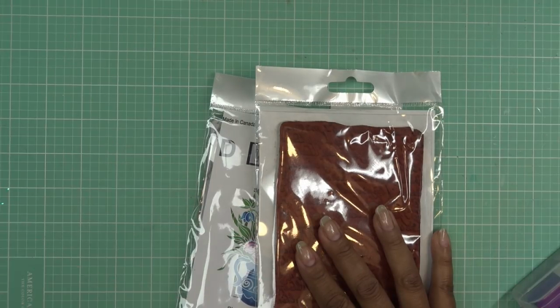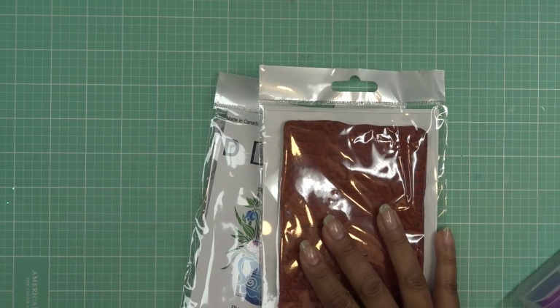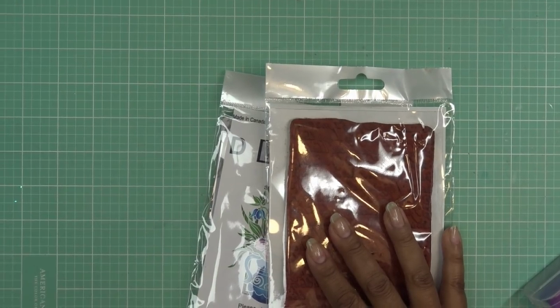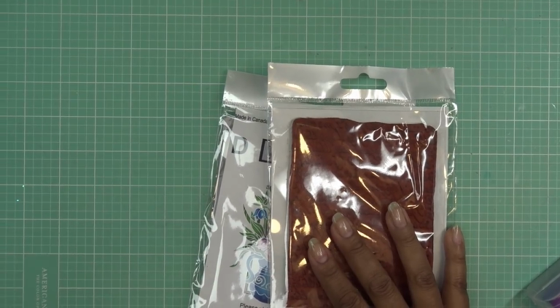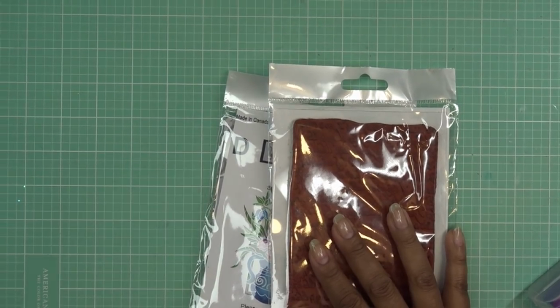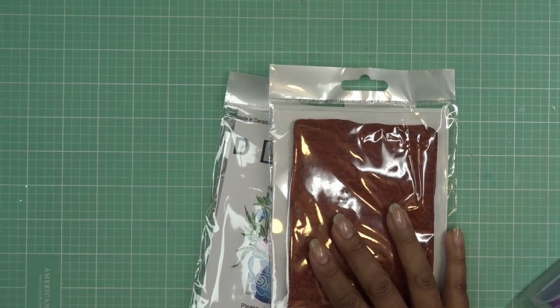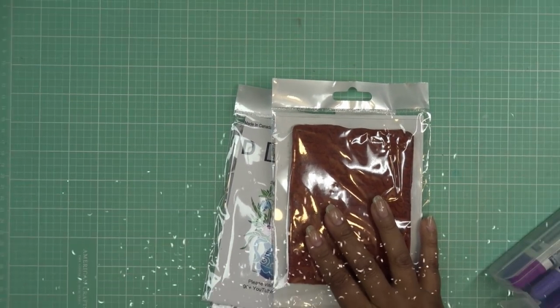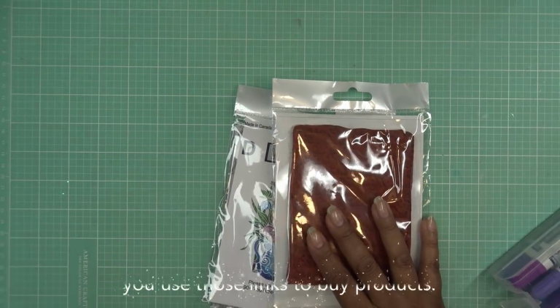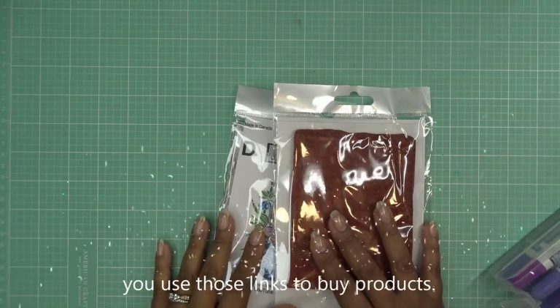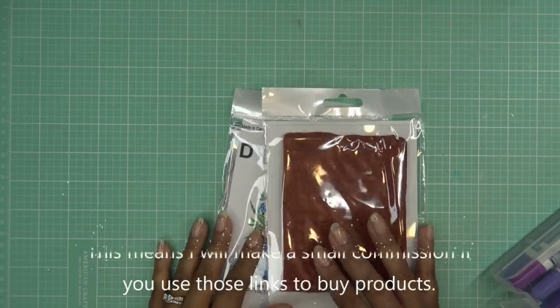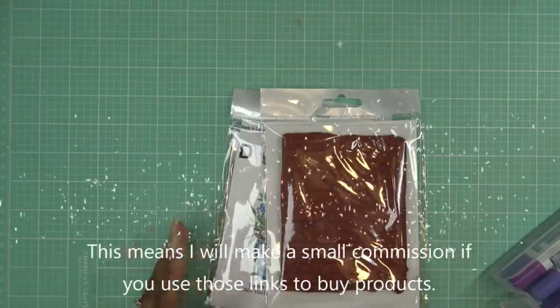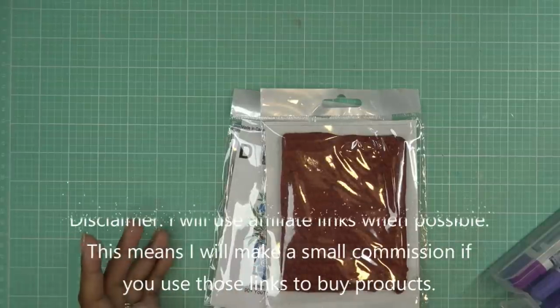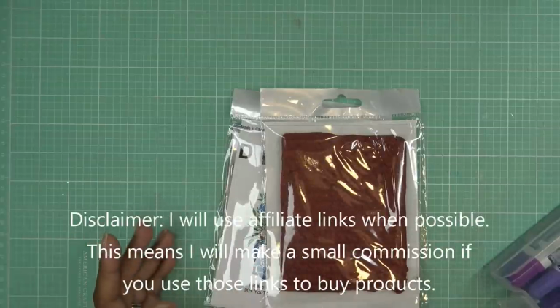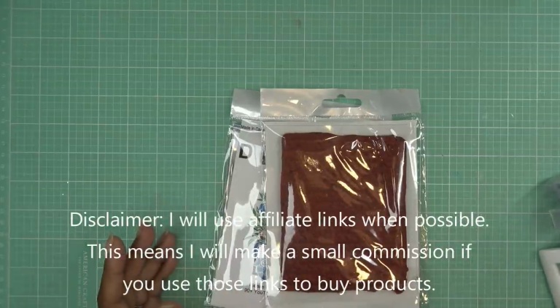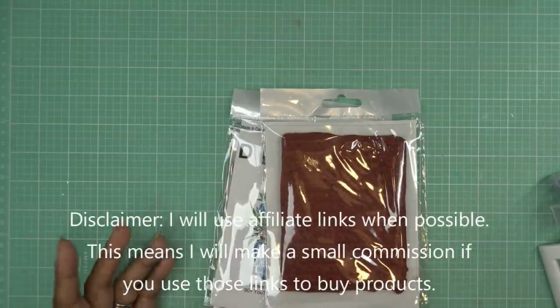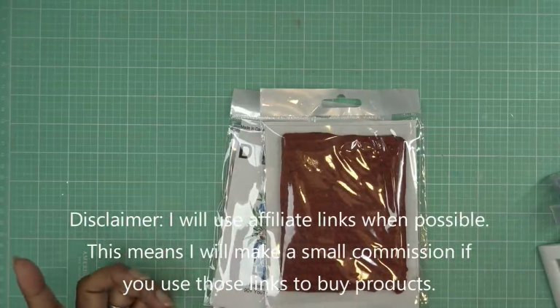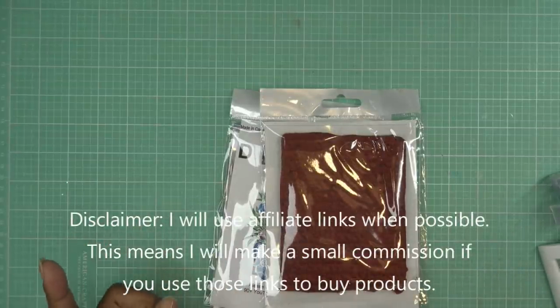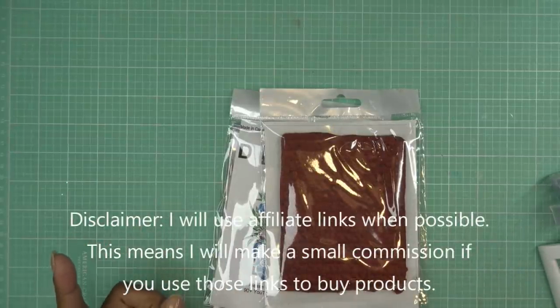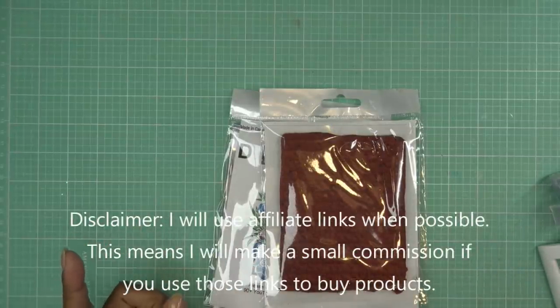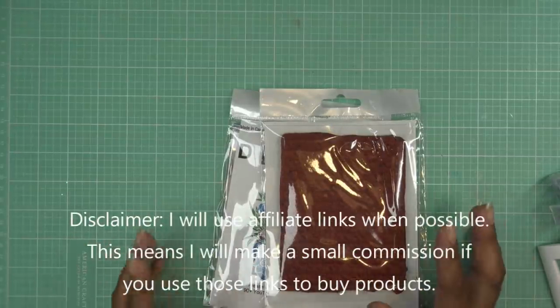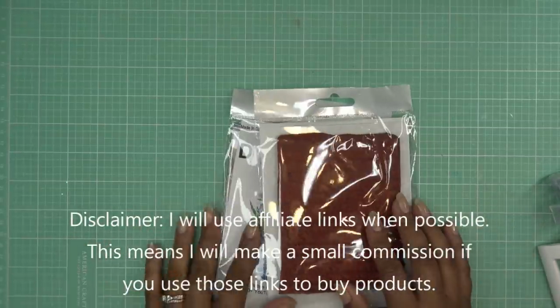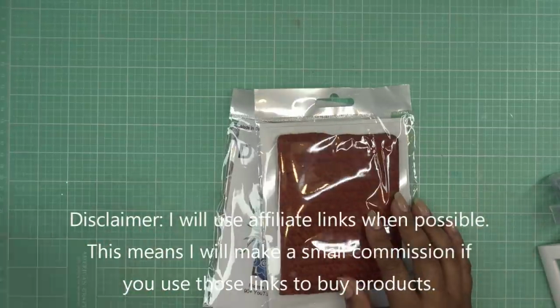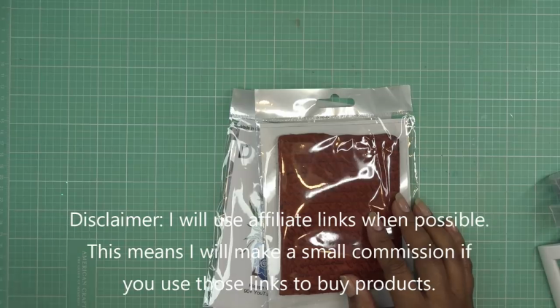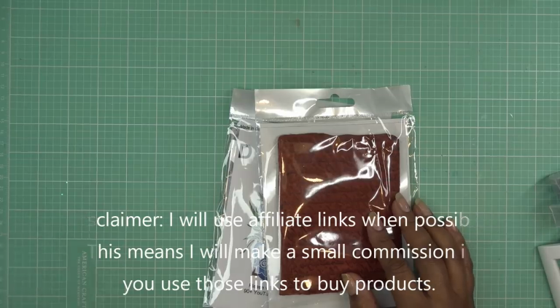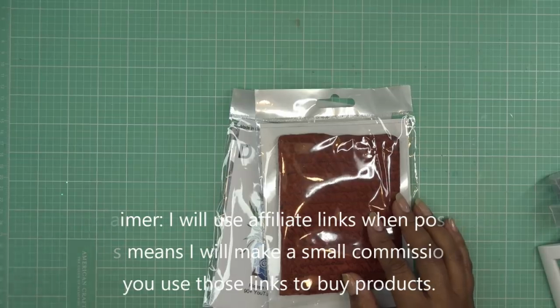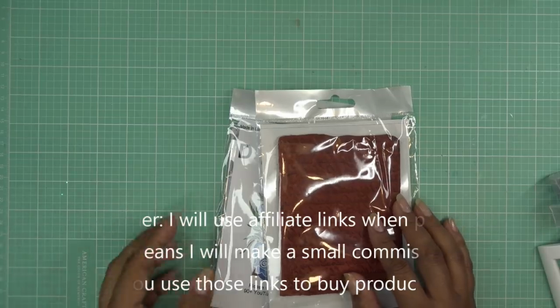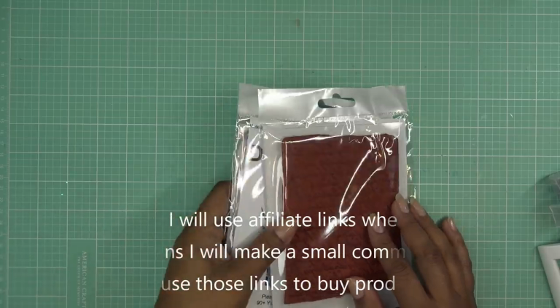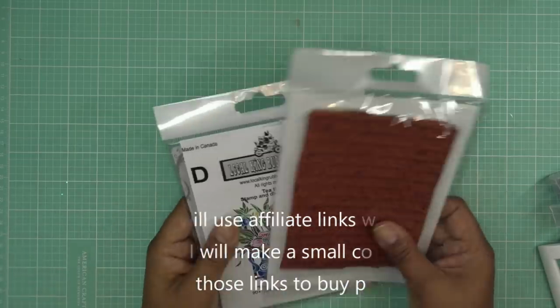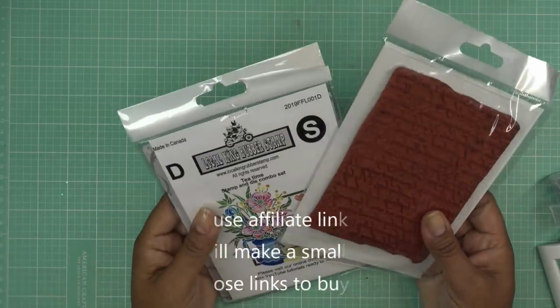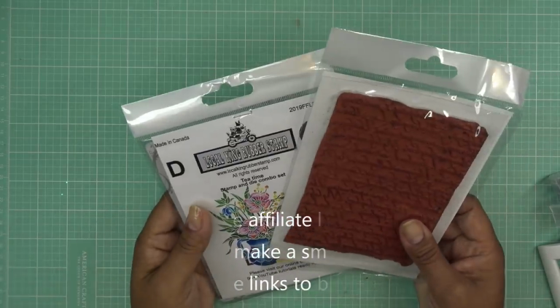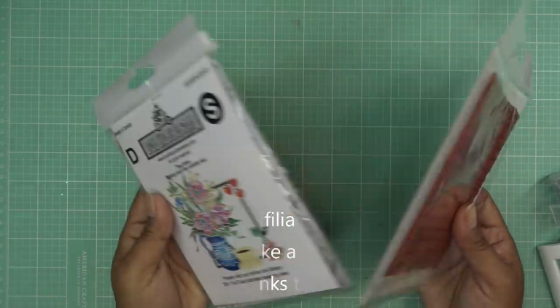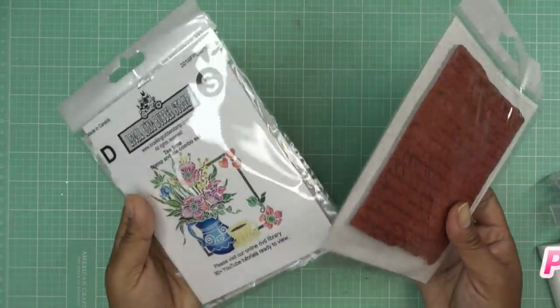Hi guys, so for today's Freeform Friday I'm going to play with these Local King stamps I mentioned just the other day. For some reason it popped in my head this type of stamp, I guess when I was working with the stamp press that I just reviewed, and so that's what I'm going to do today.